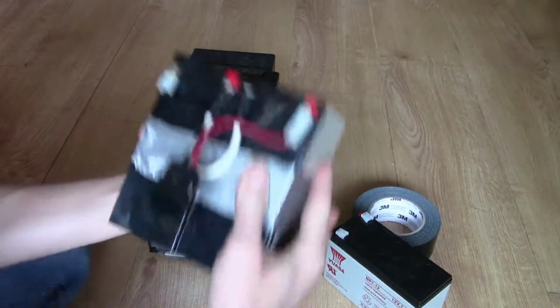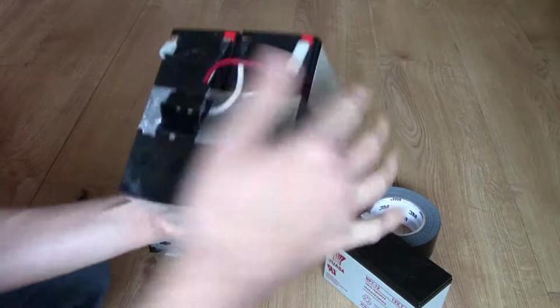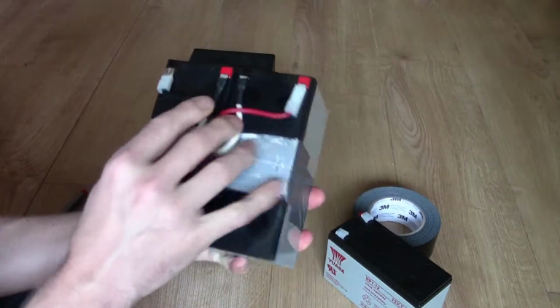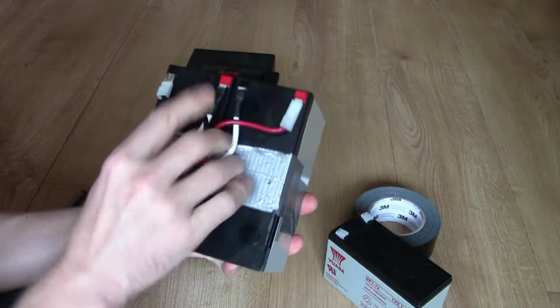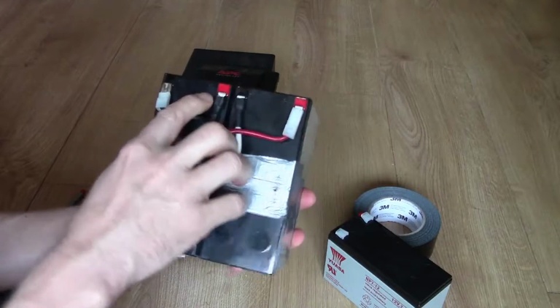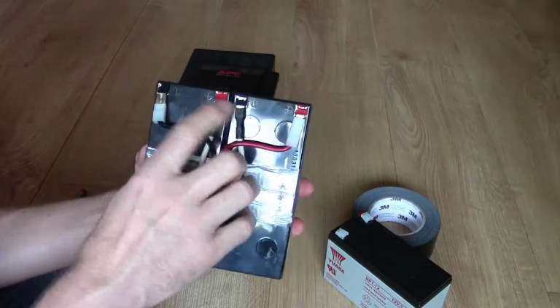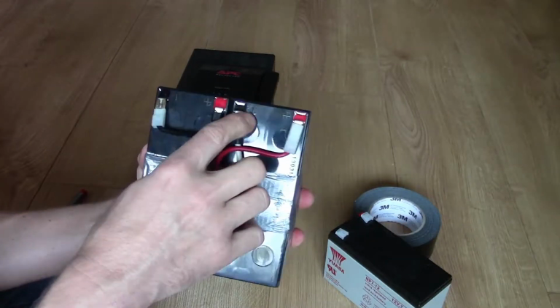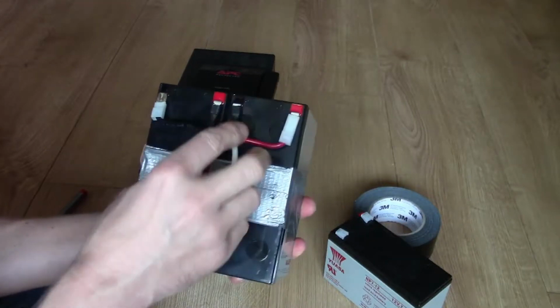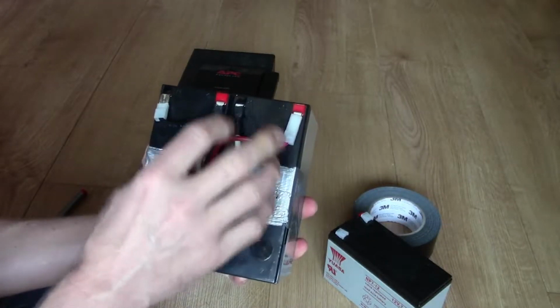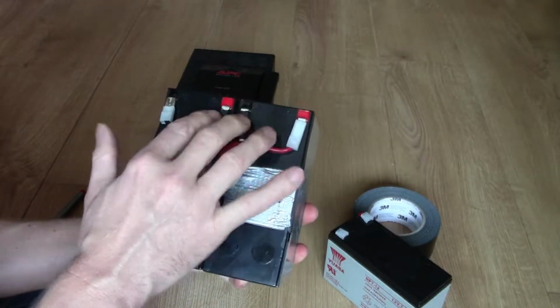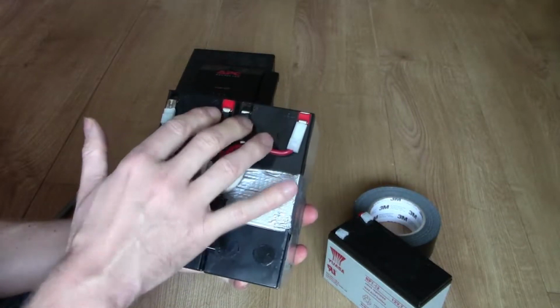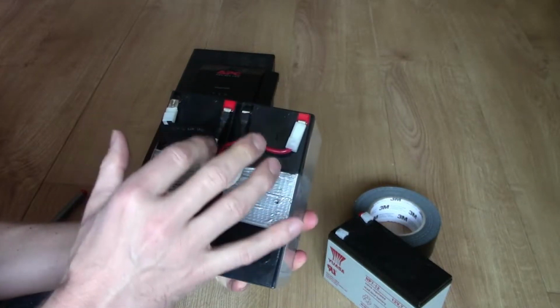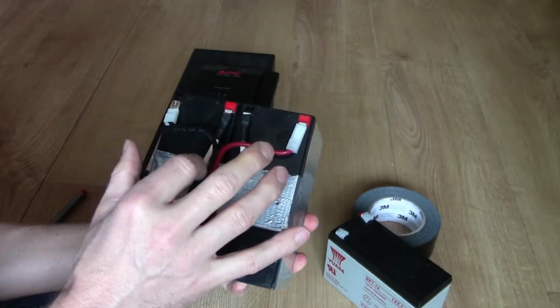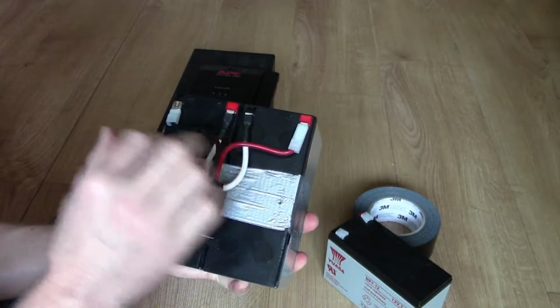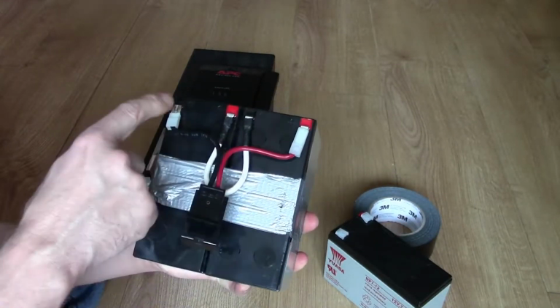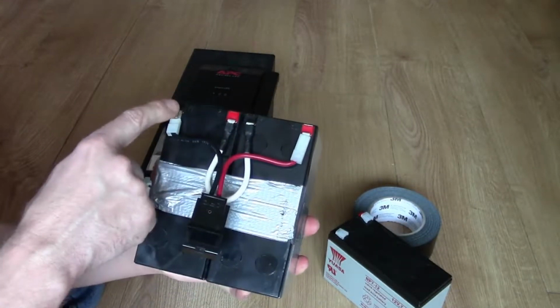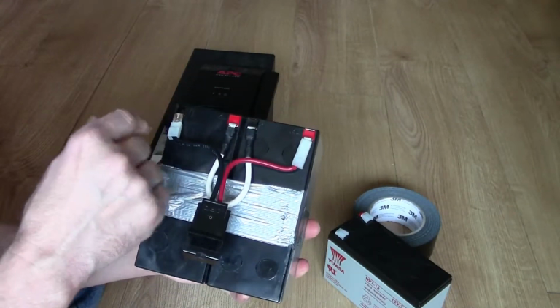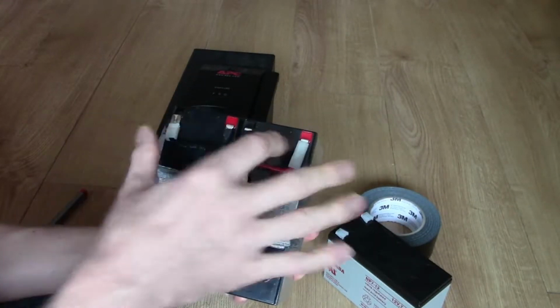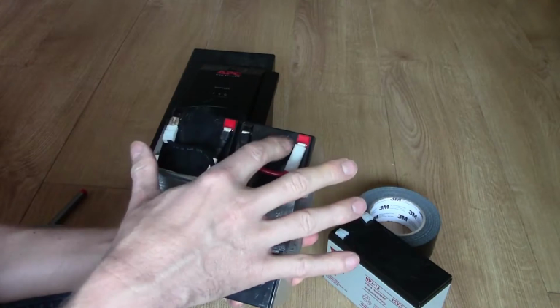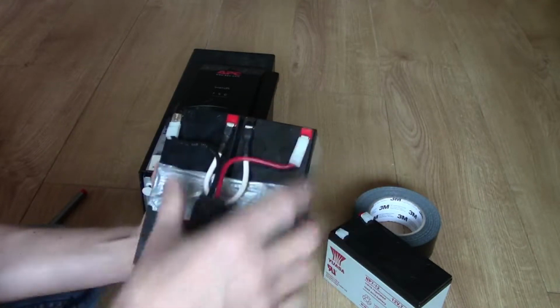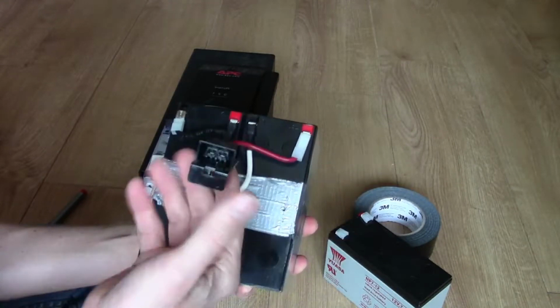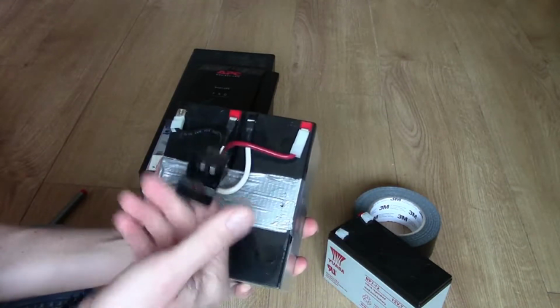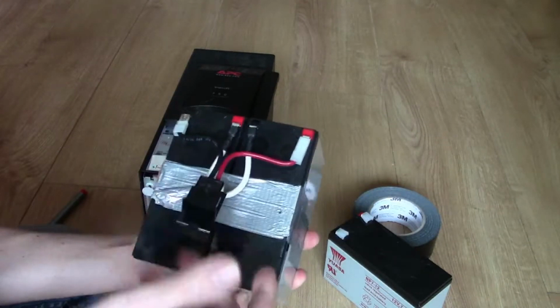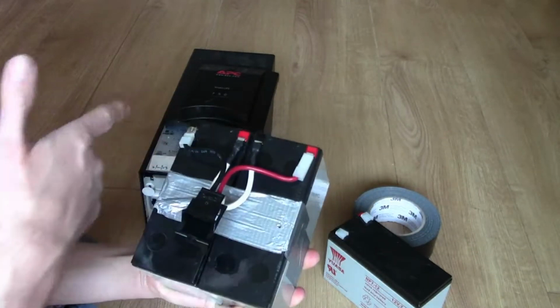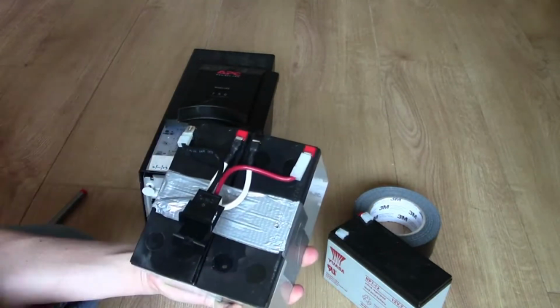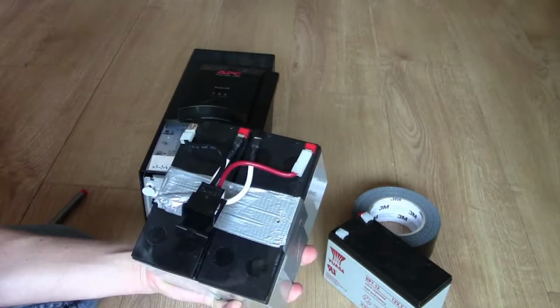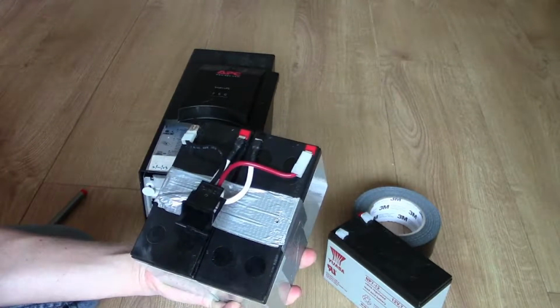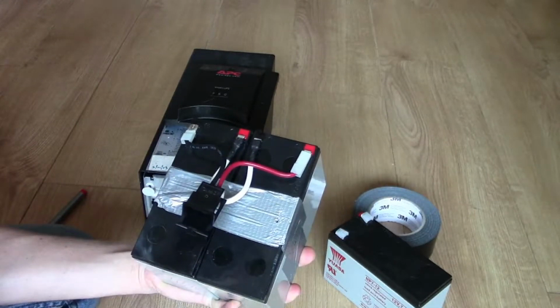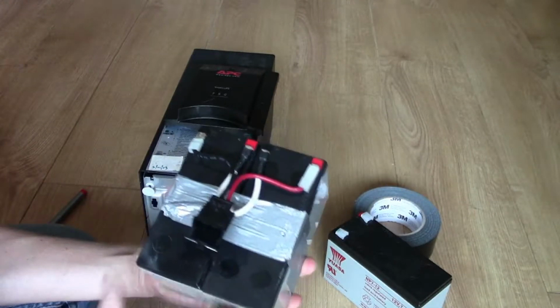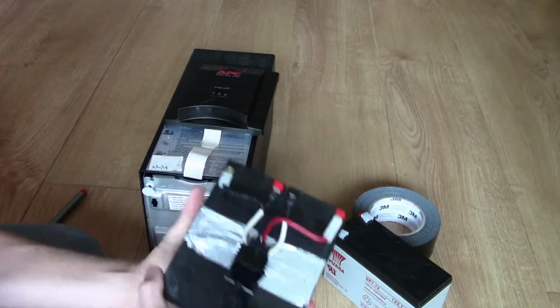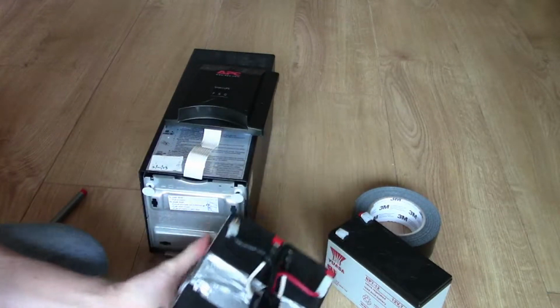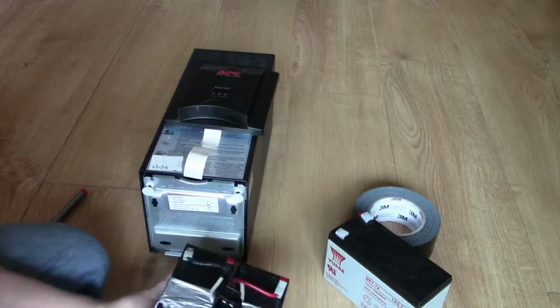Looking at the connectors, you've got the positive and negative connected, then the negative and positive going into the connector that goes in the back. It's pretty straightforward.